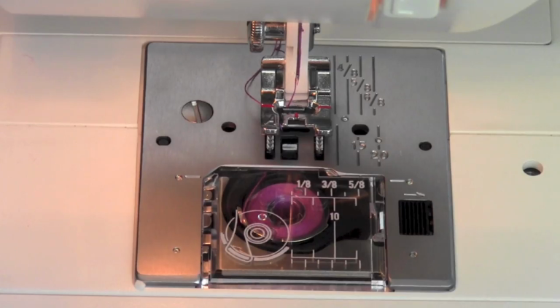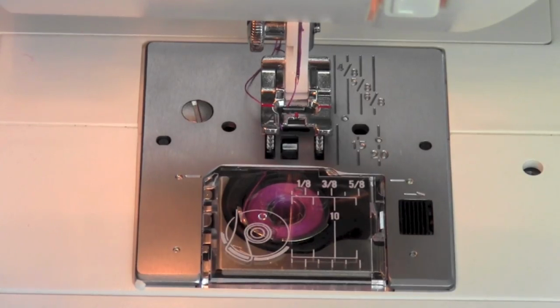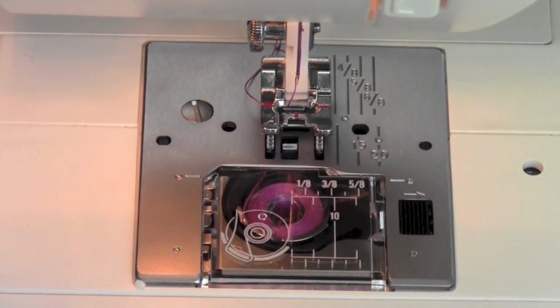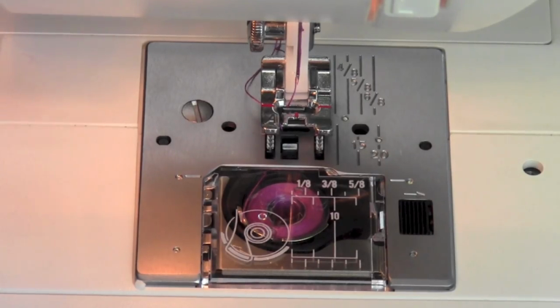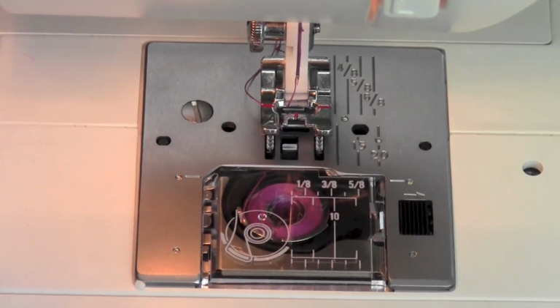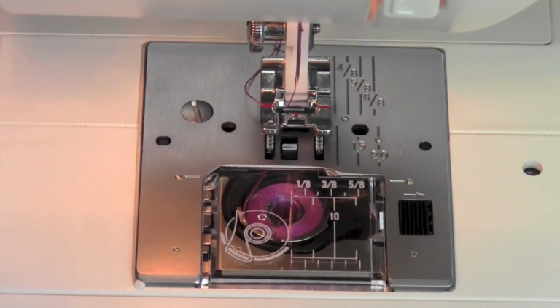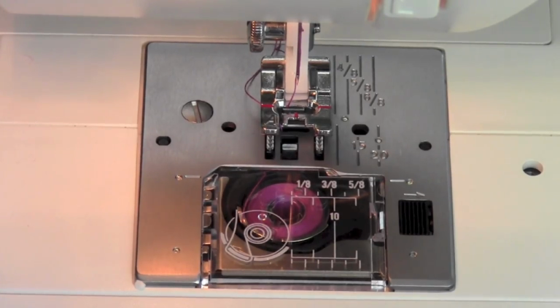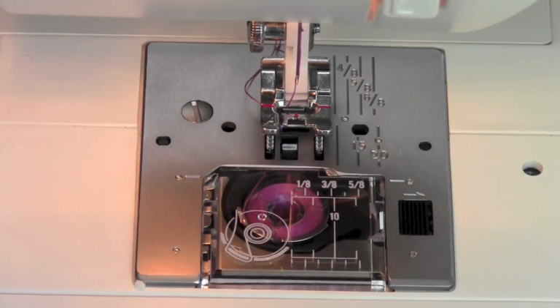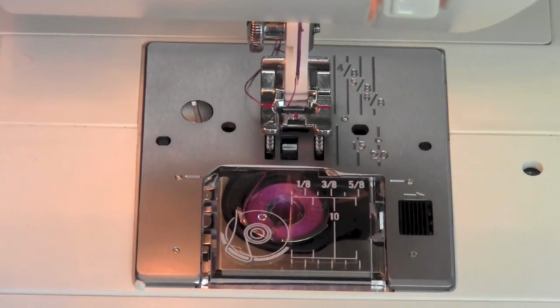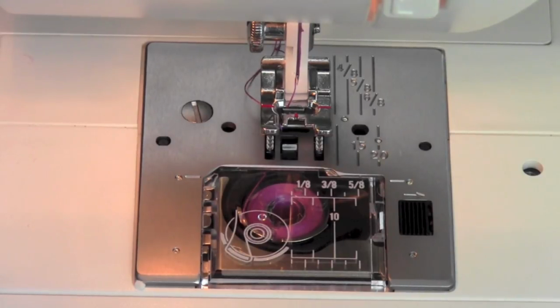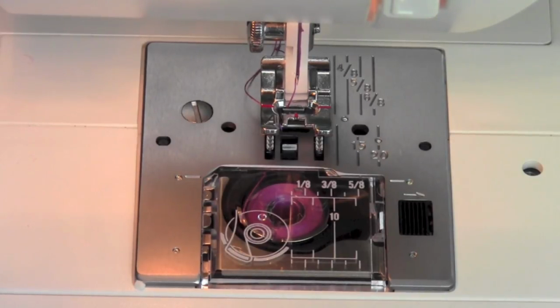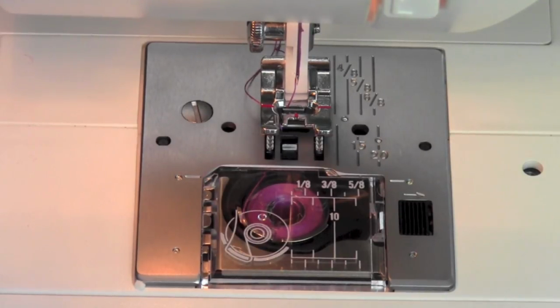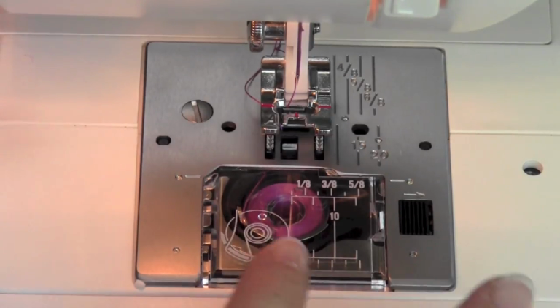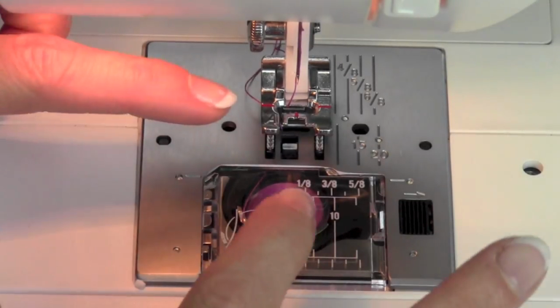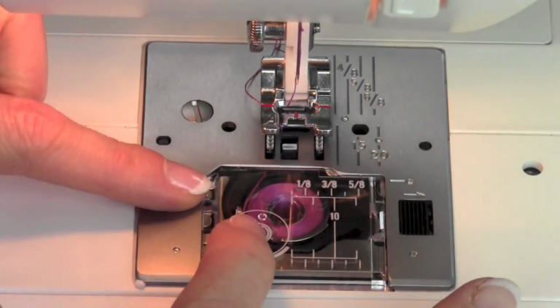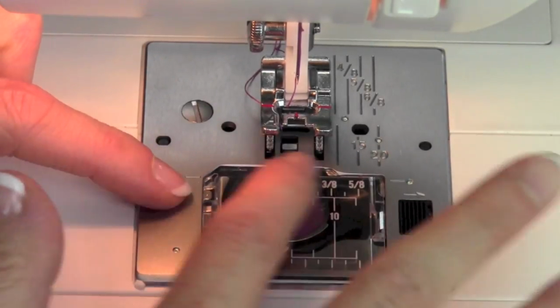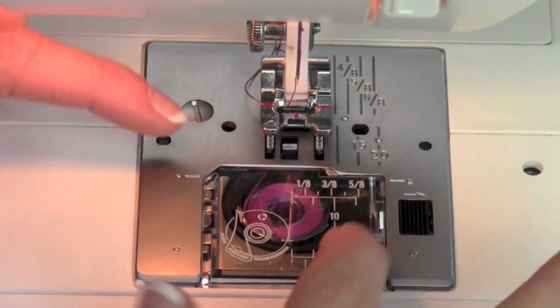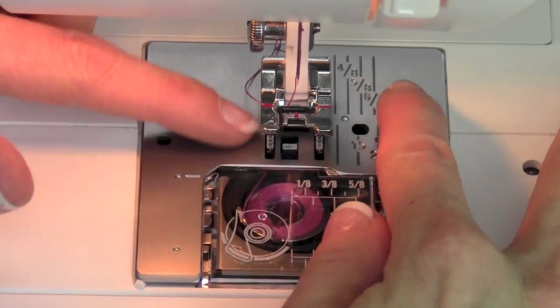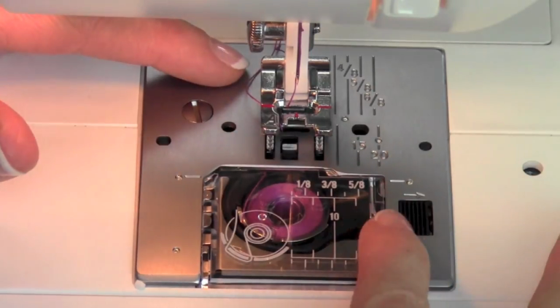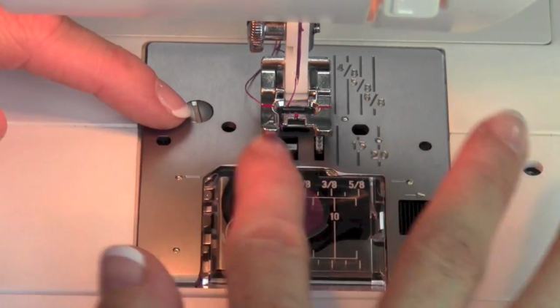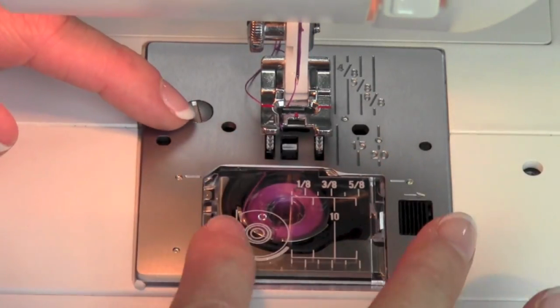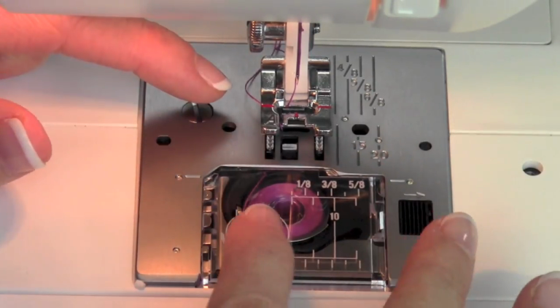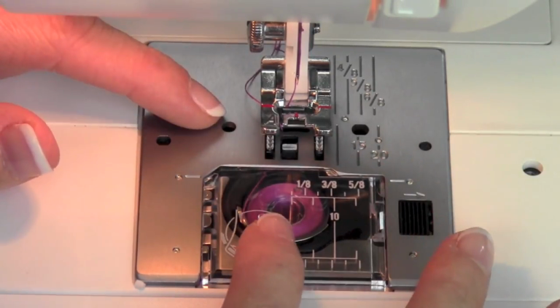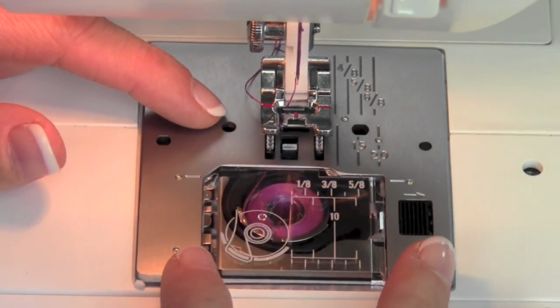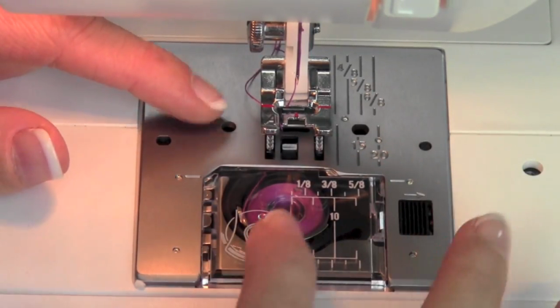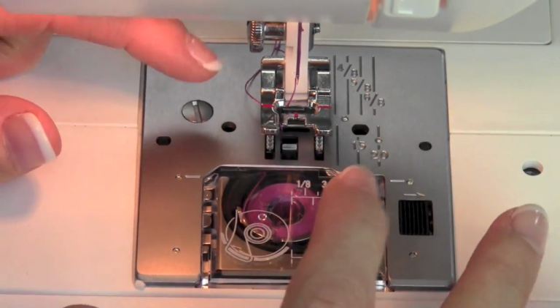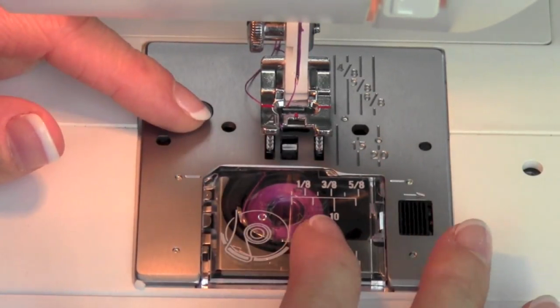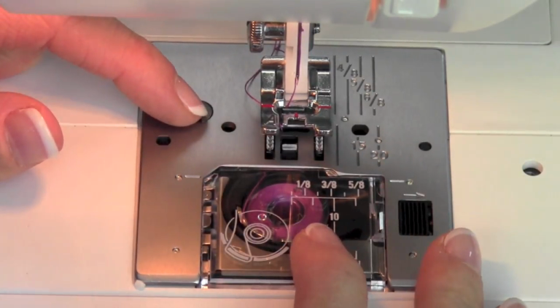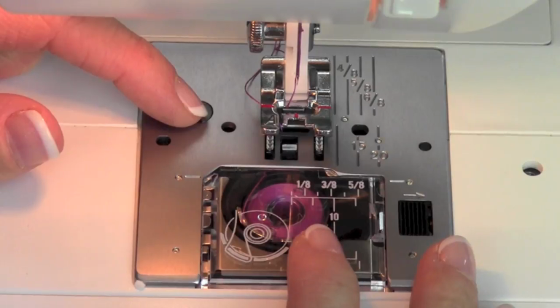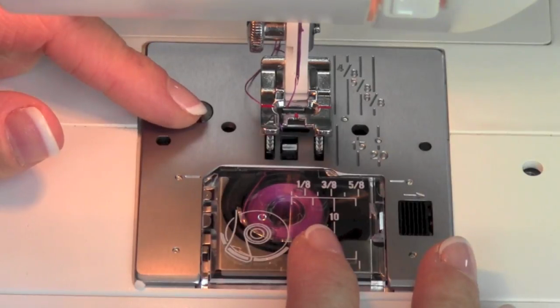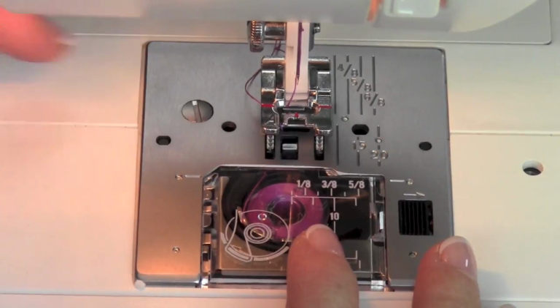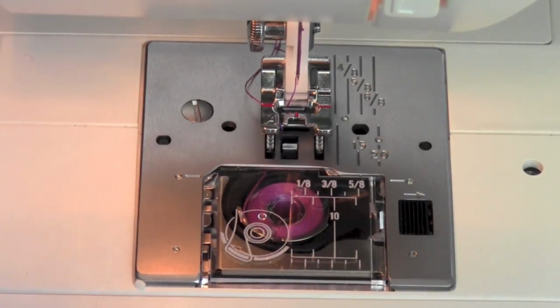Taking care of your machine is super simple, and if you take care of your machine, it will take care of you. Let's talk about how we're going to get into the bobbin area, because this is where all the lint from your thread, your fabric, will gather up after you start using it for a while.